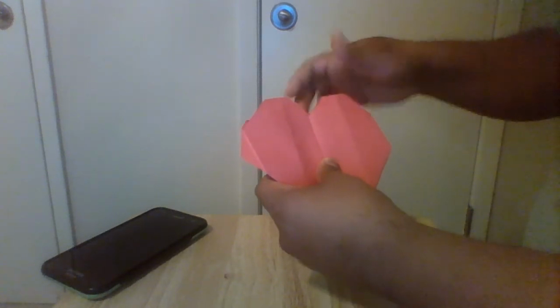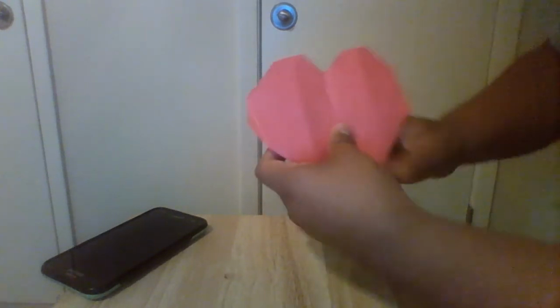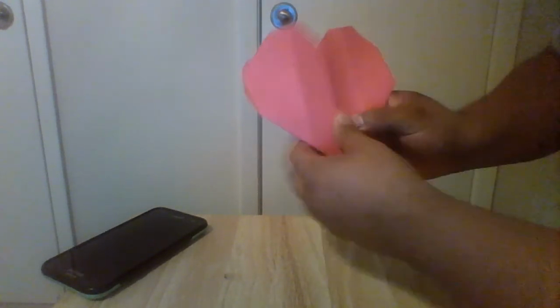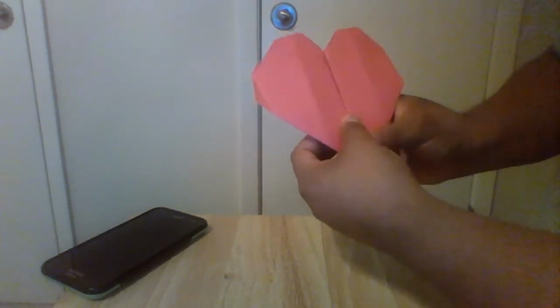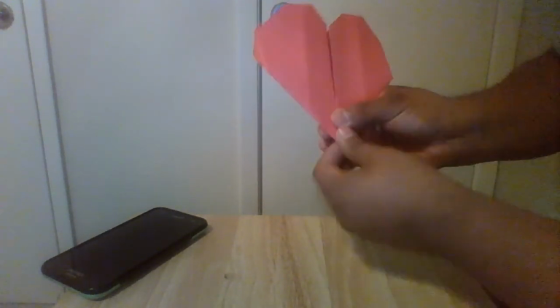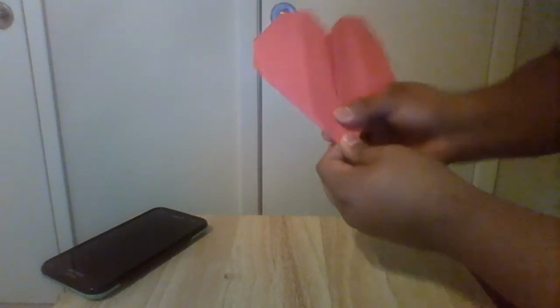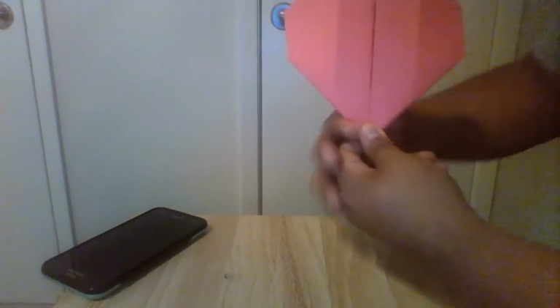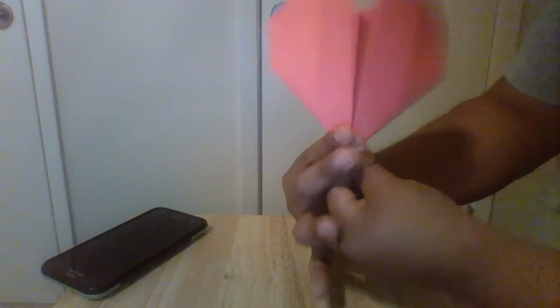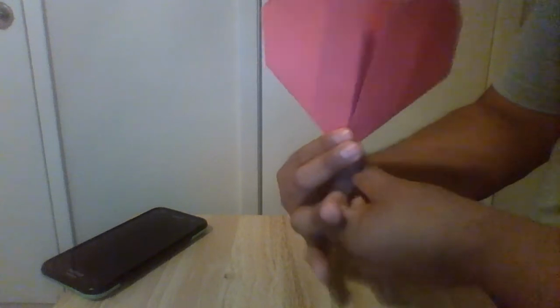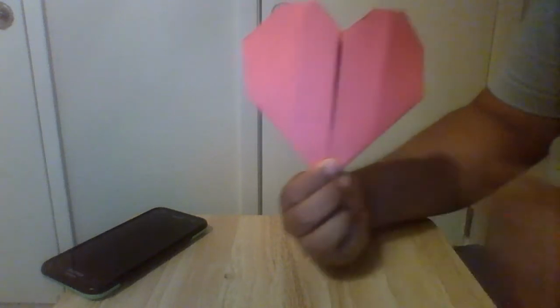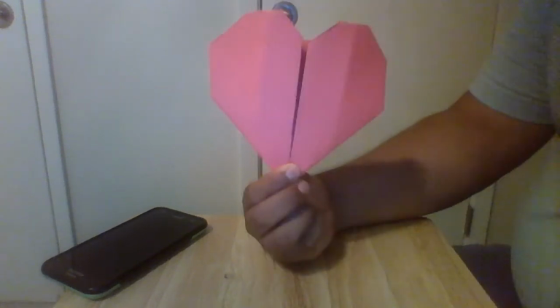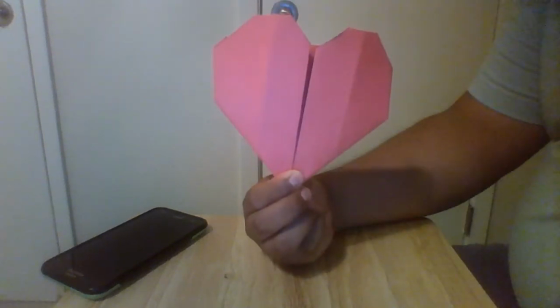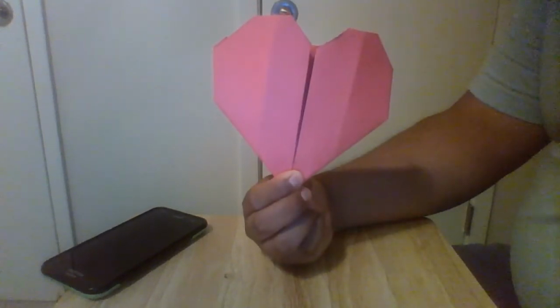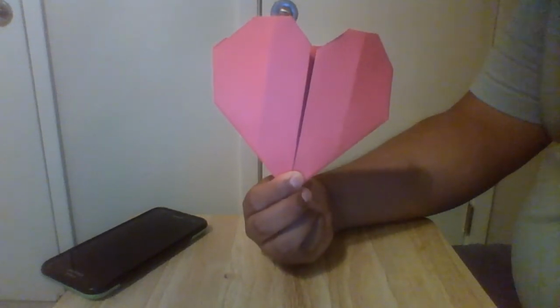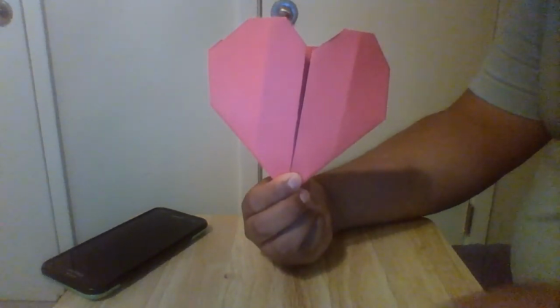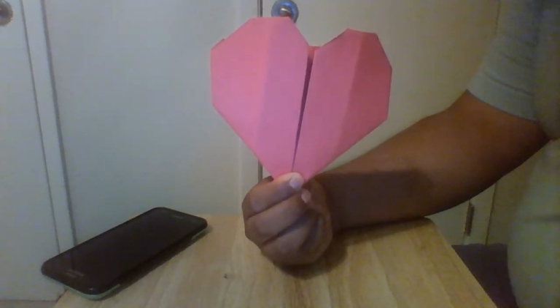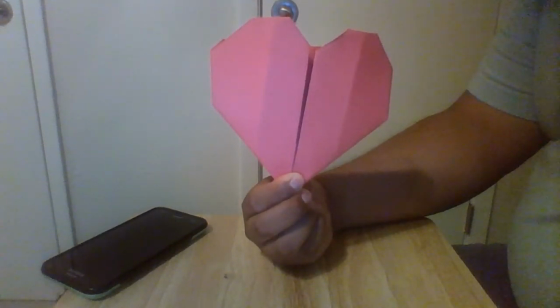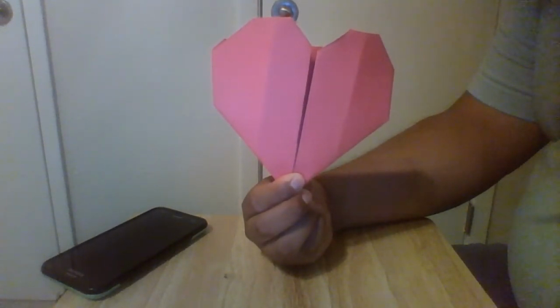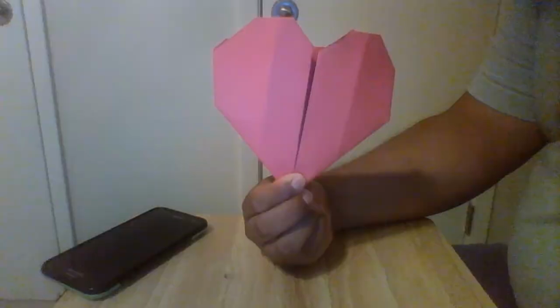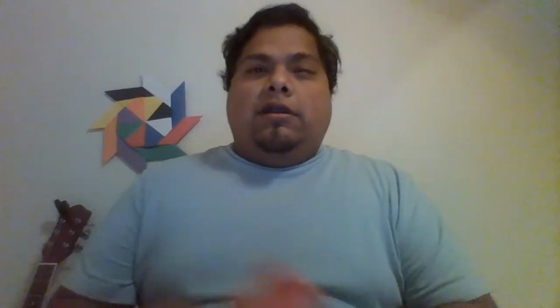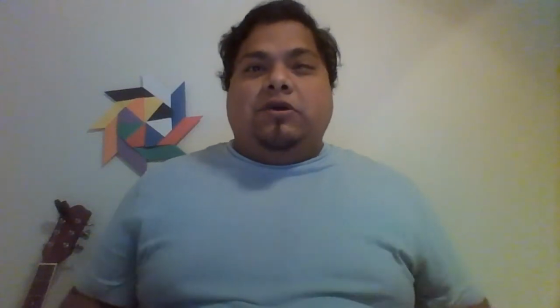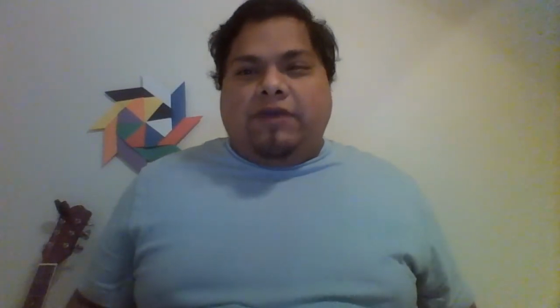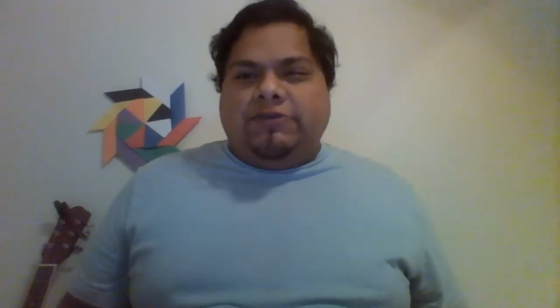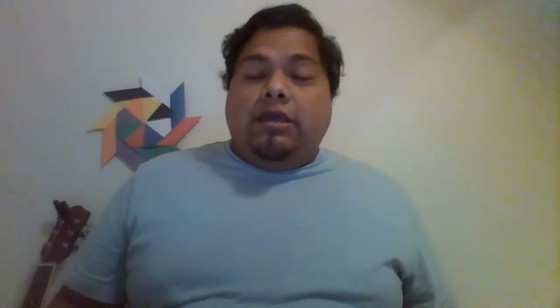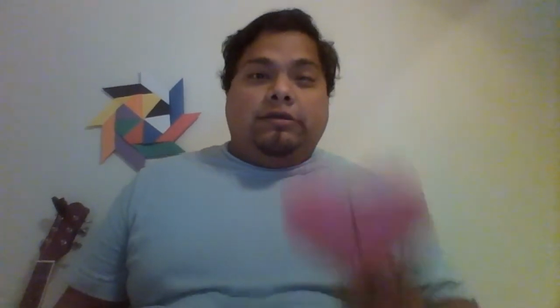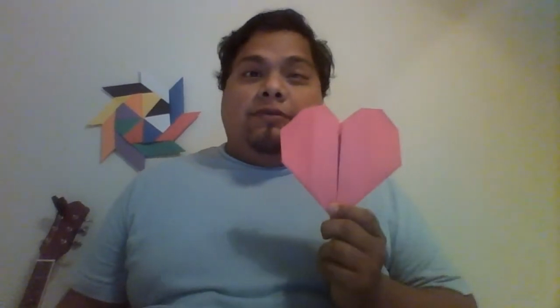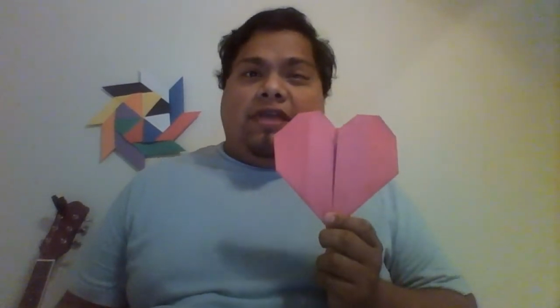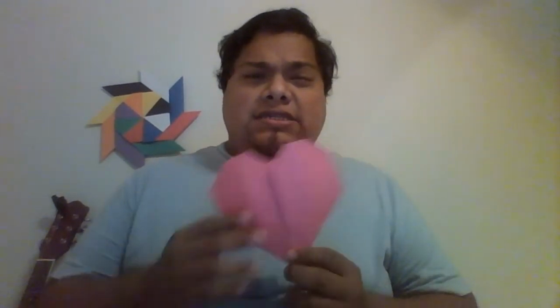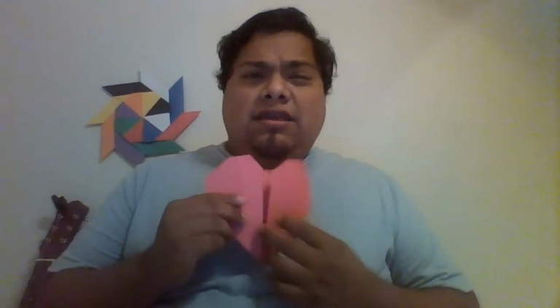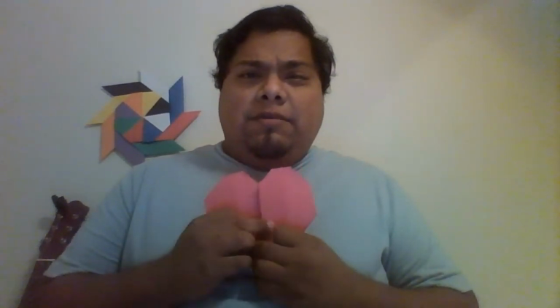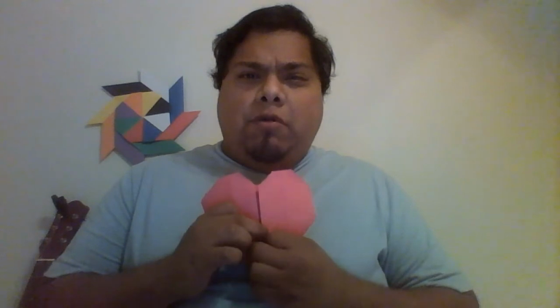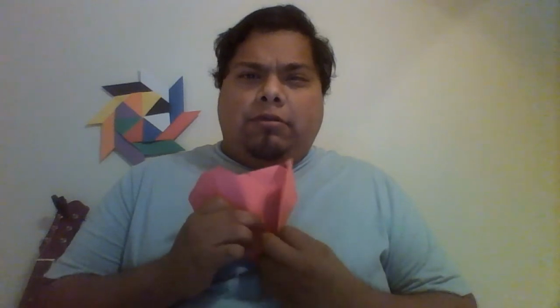There we go — there is our heart, something like that. Once we have our hearts ready, they're going to look like this, and they're going to be able to open up a little bit.